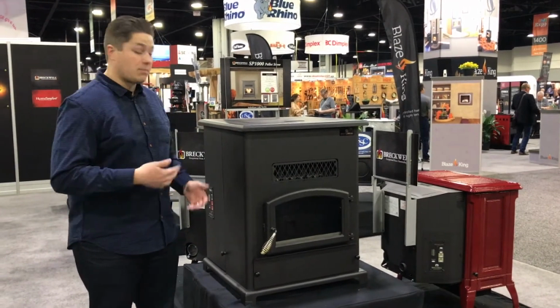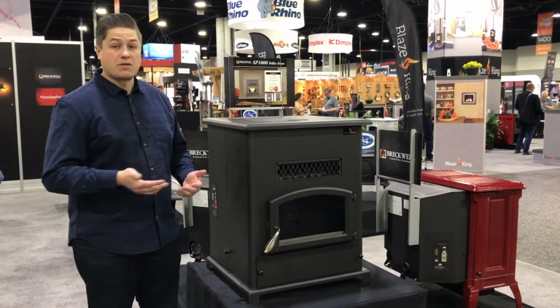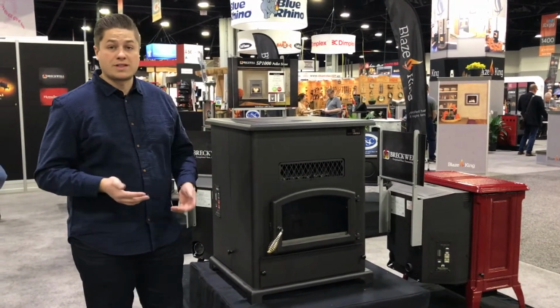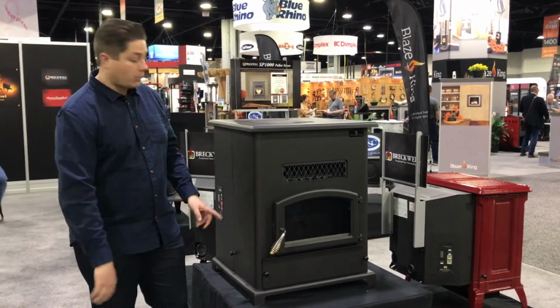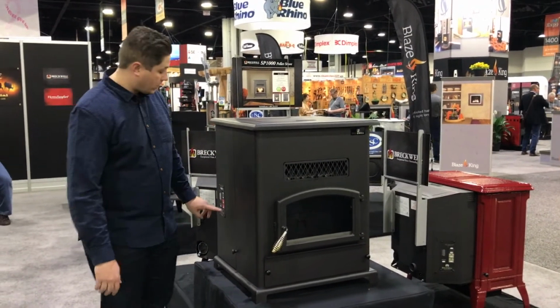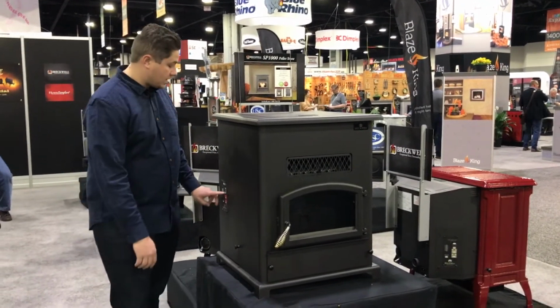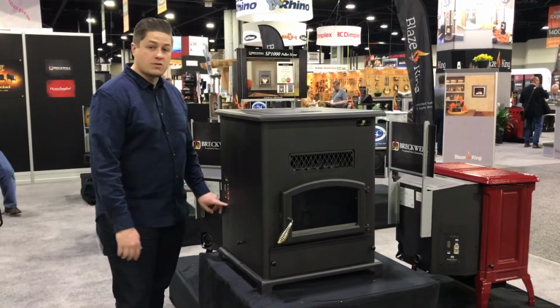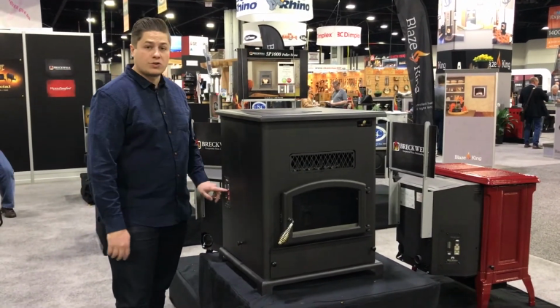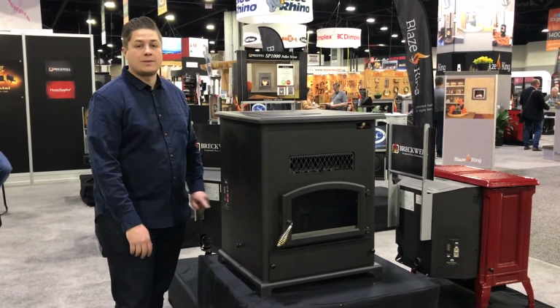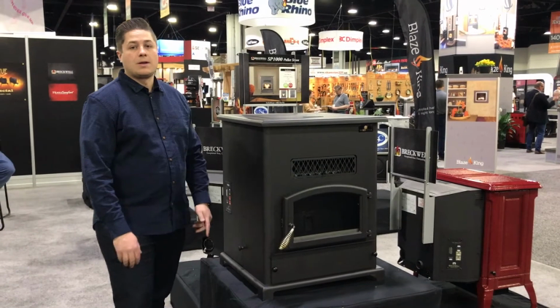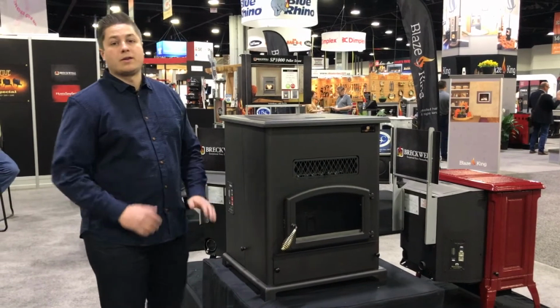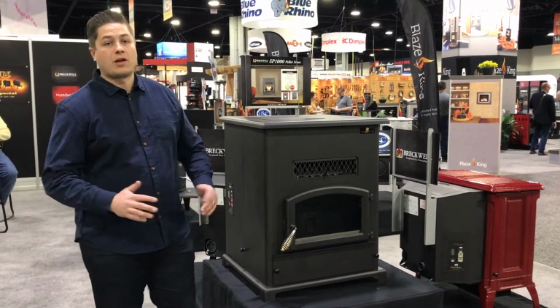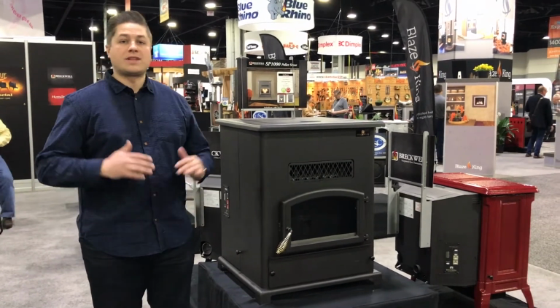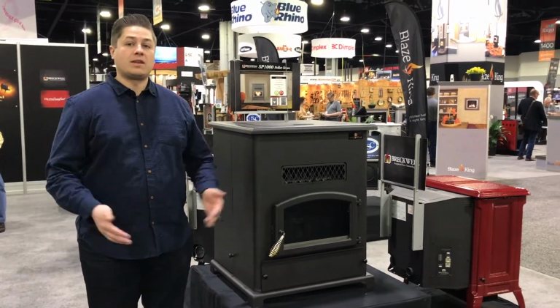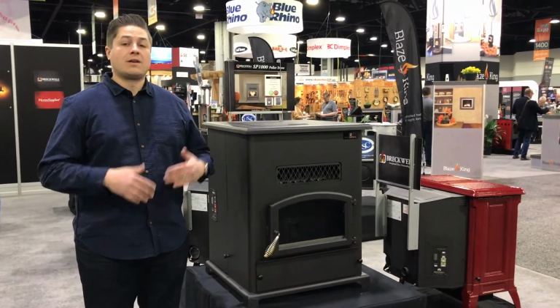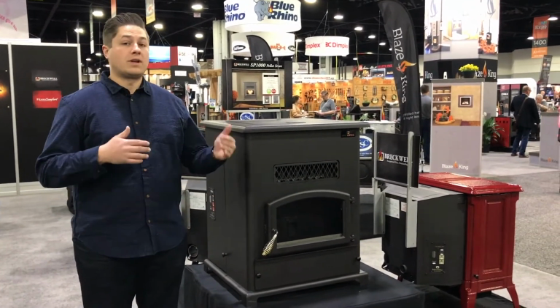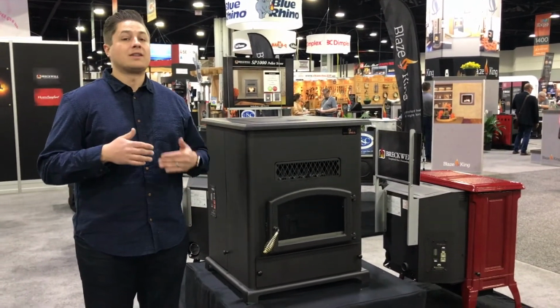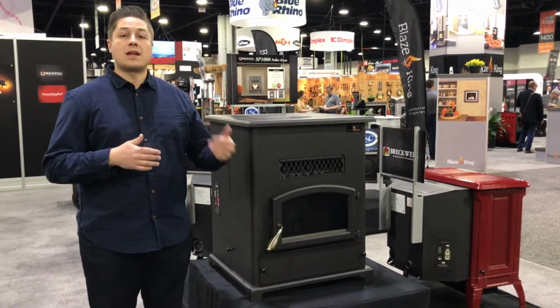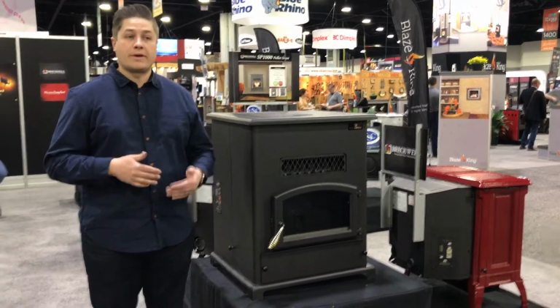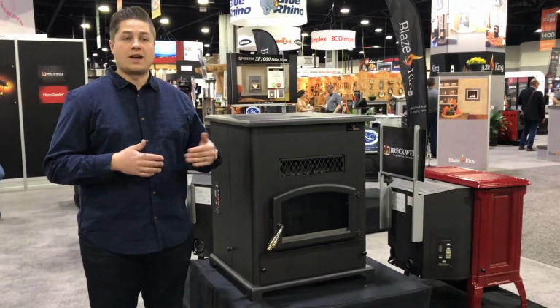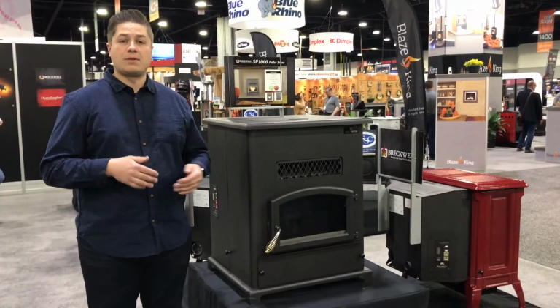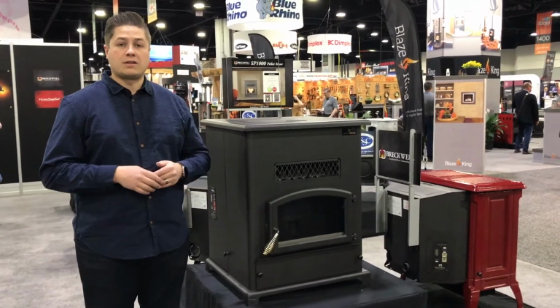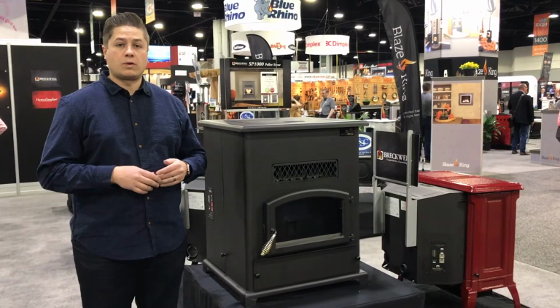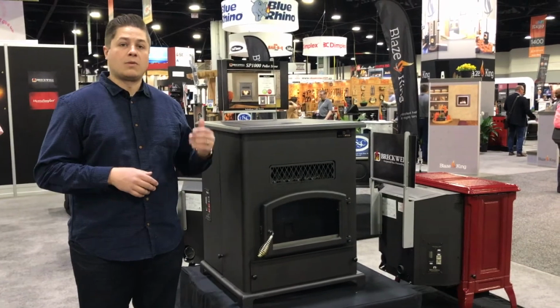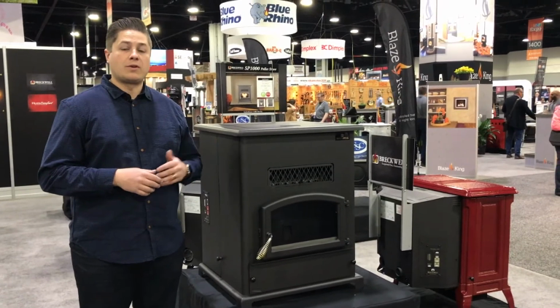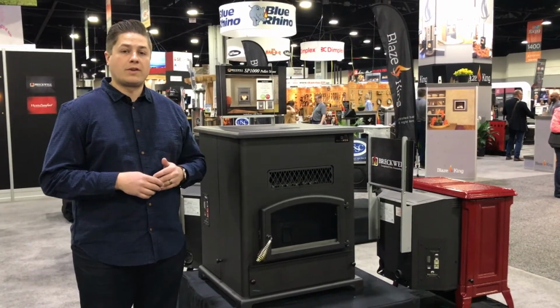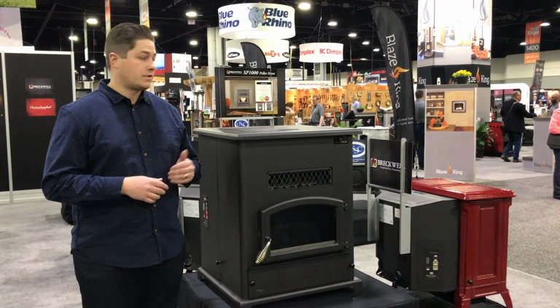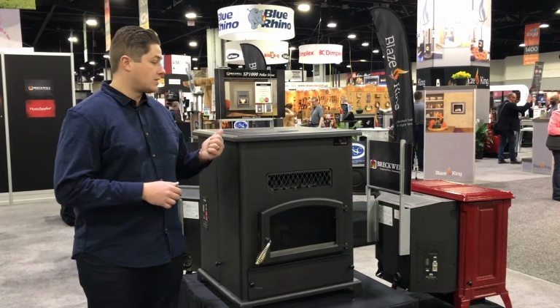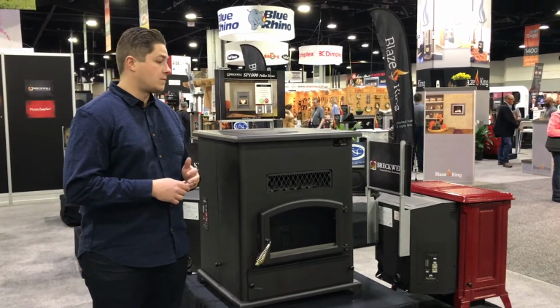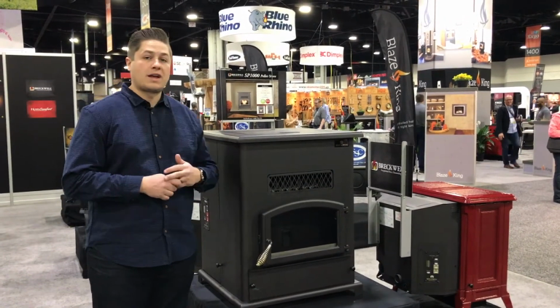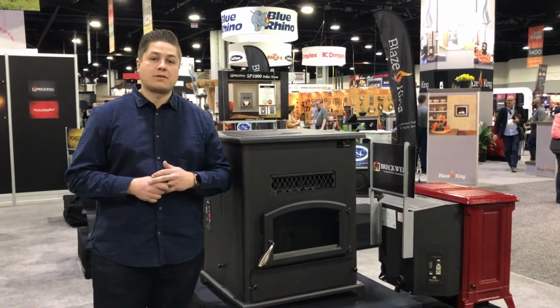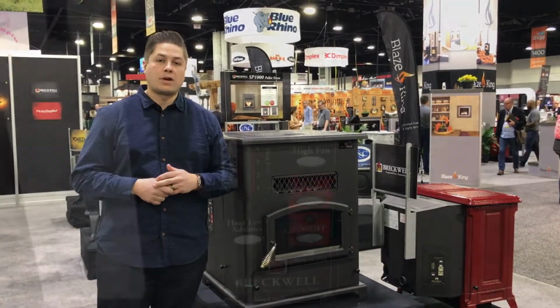You can put it in thermostat mode with Breckwell's easy to use control system. You can set it on a thermostat and leave it for extended periods of time to keep your house warm without having to refill the hopper. This is the SP1000 series by Breckwell.